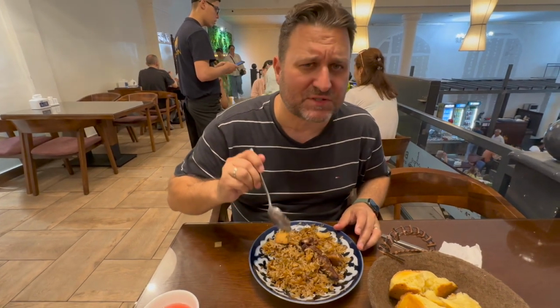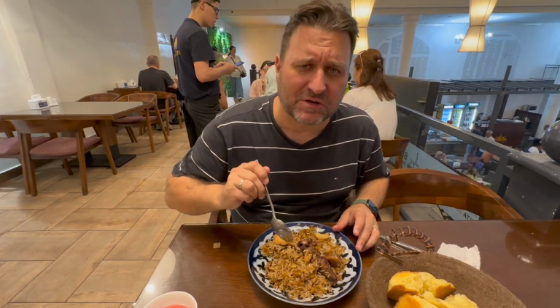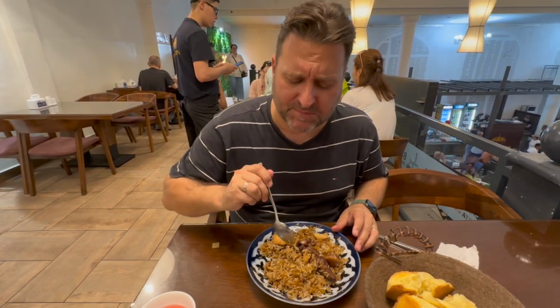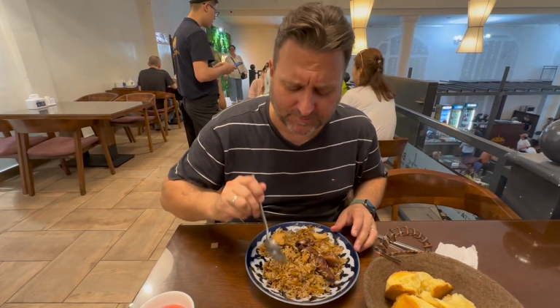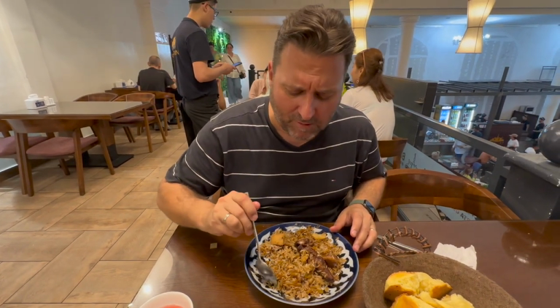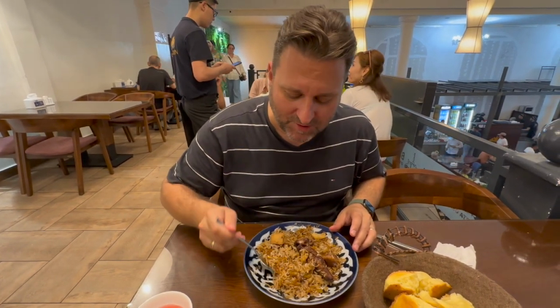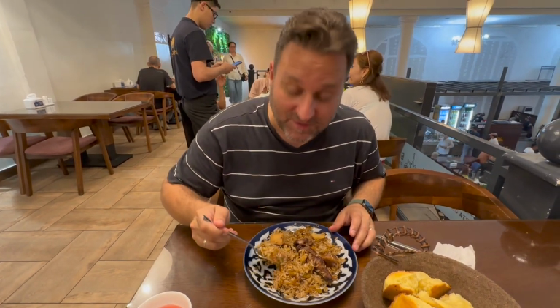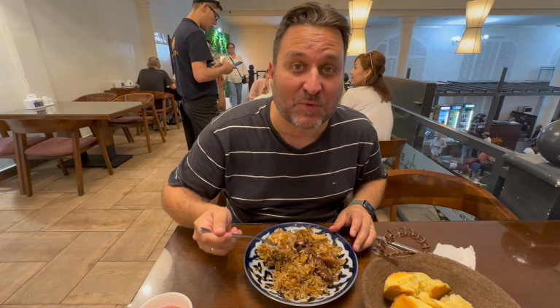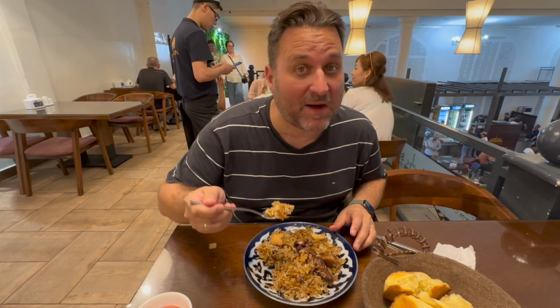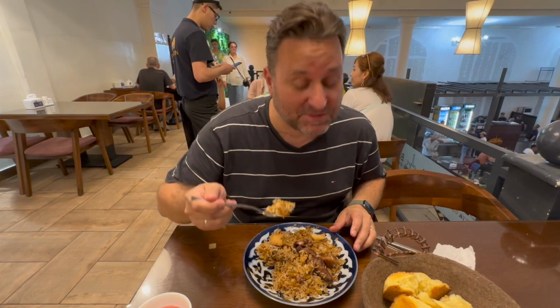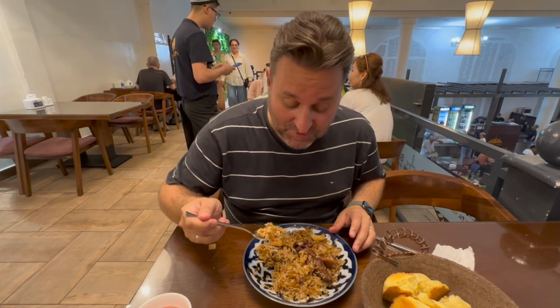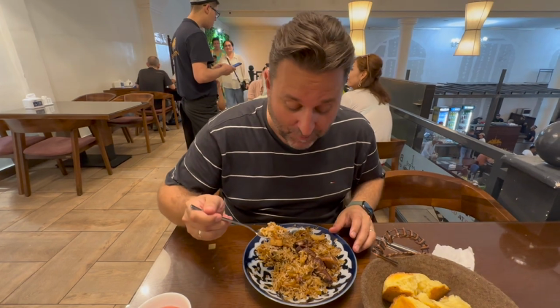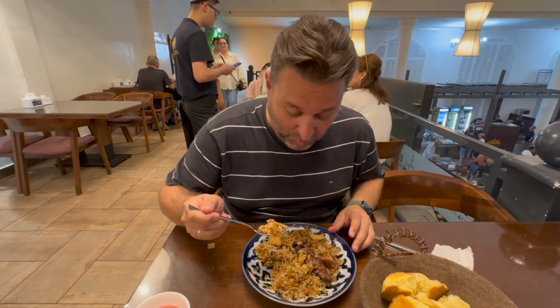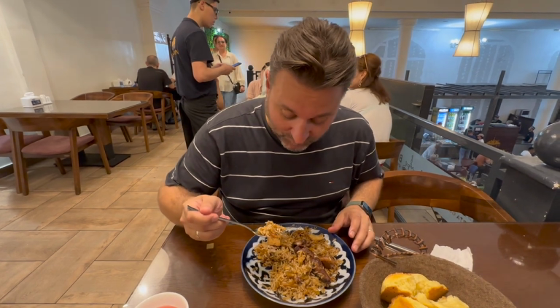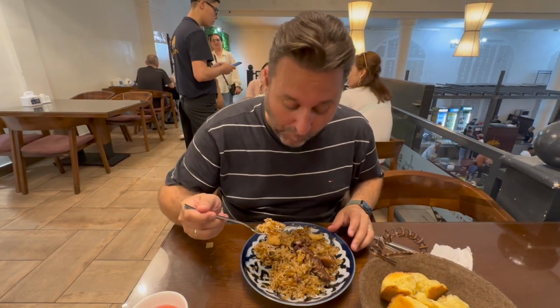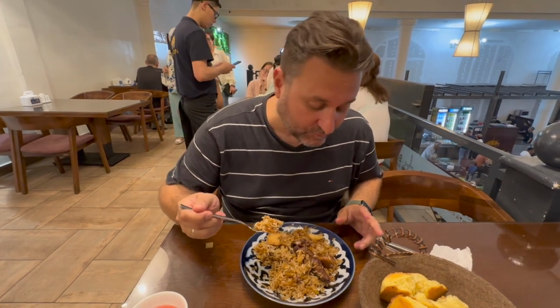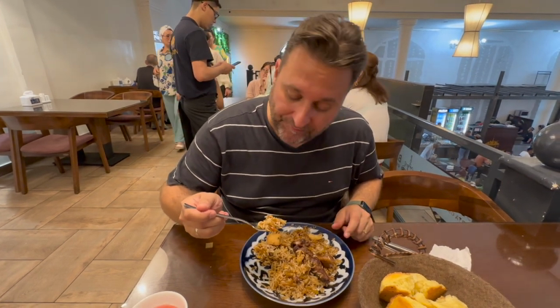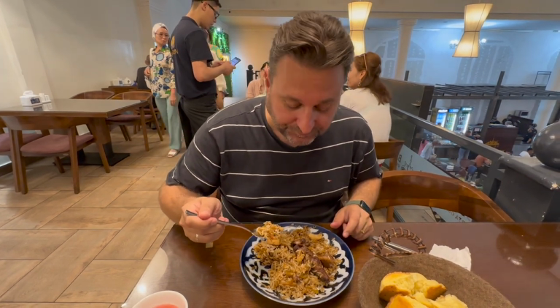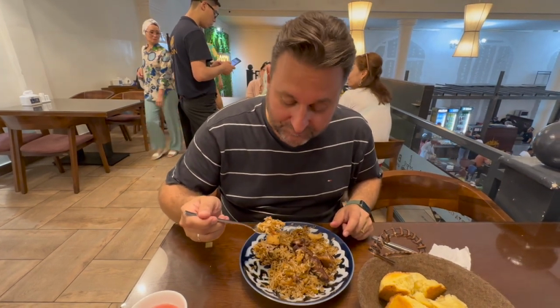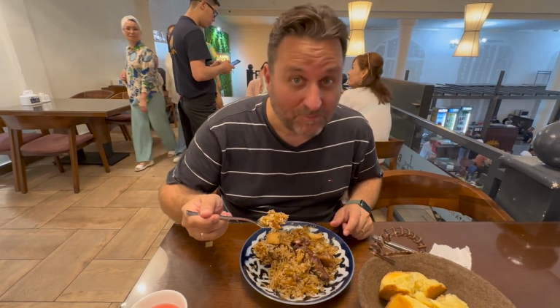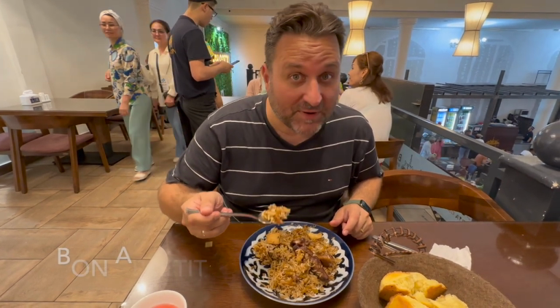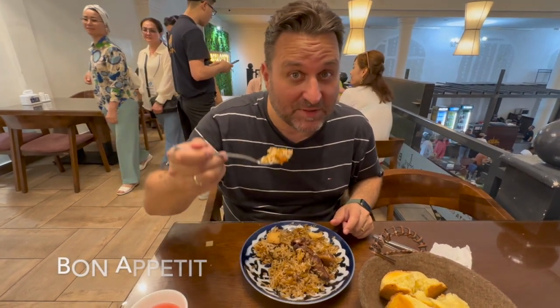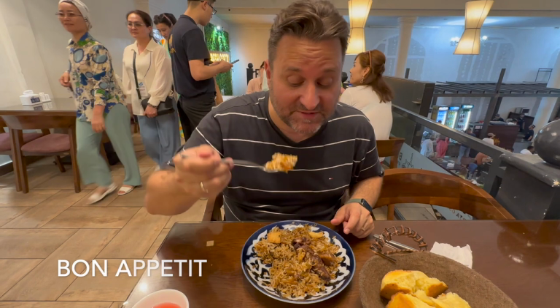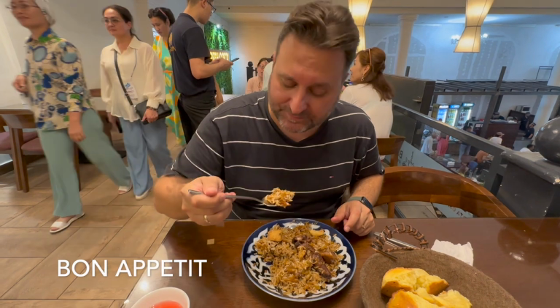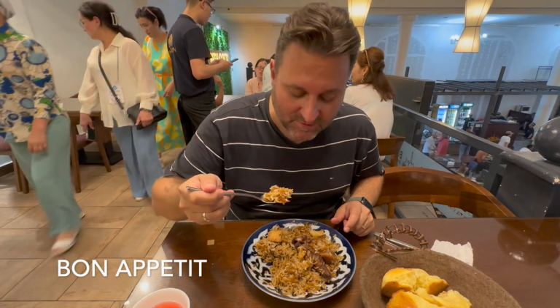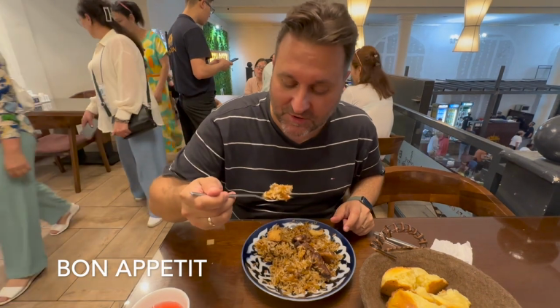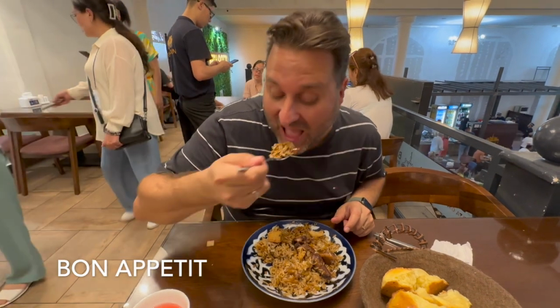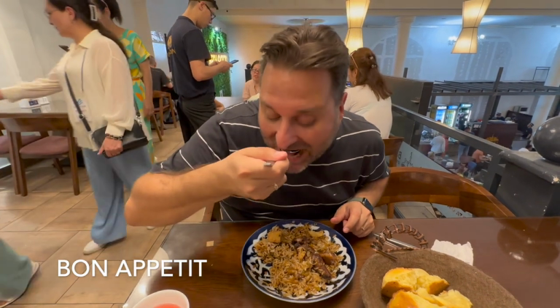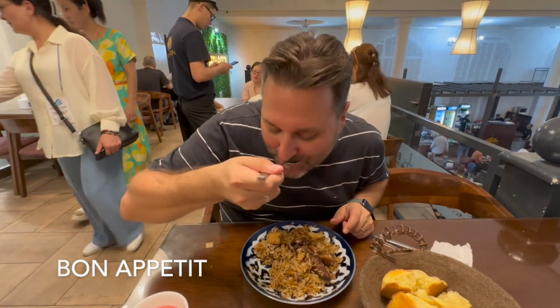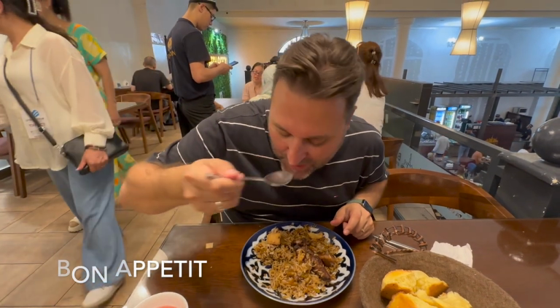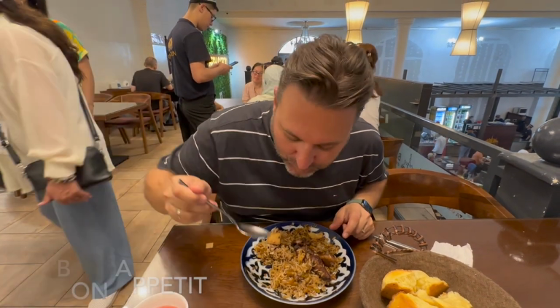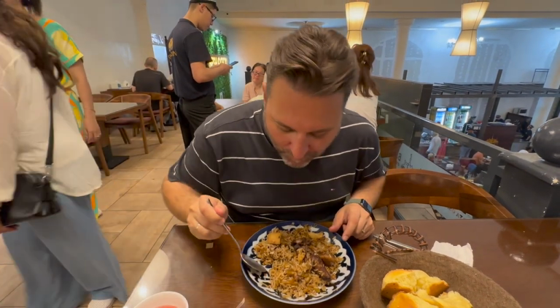This one is 100 times better. This is more like mom's — it has more flavor in it. So good, so good, so good.